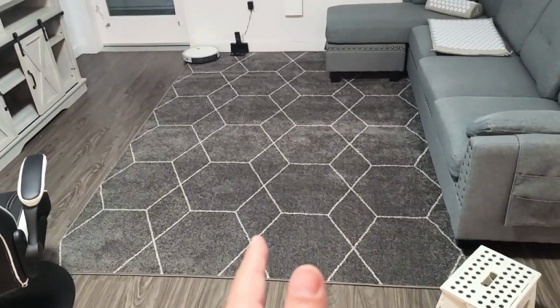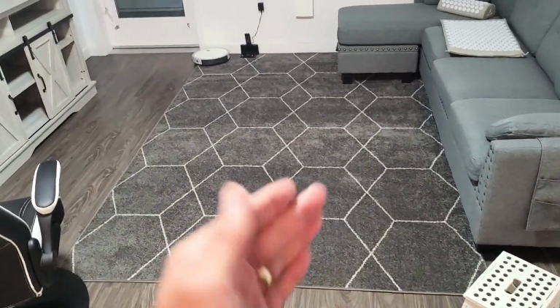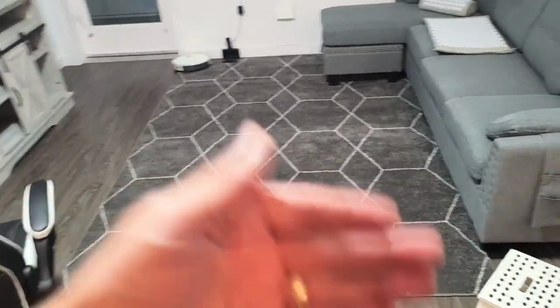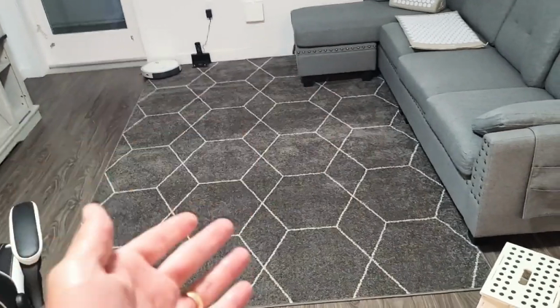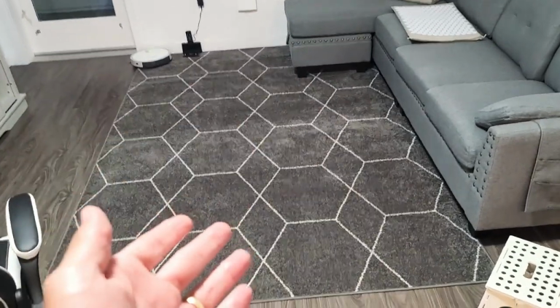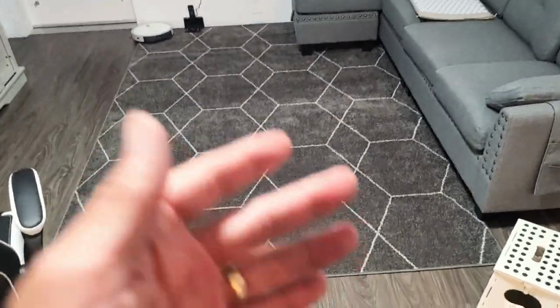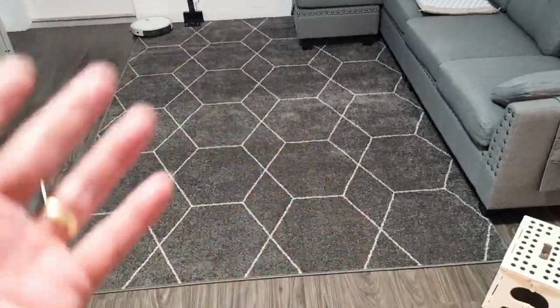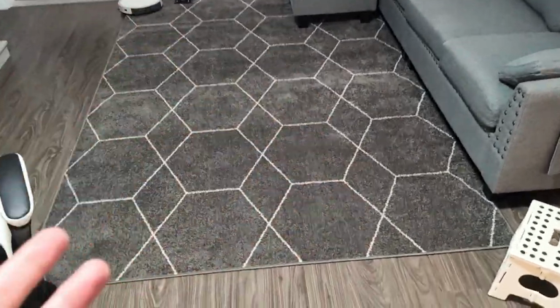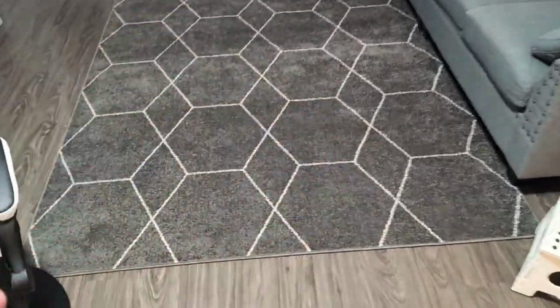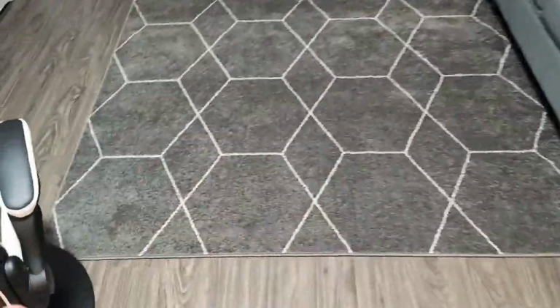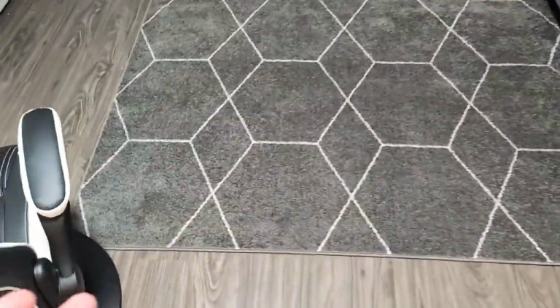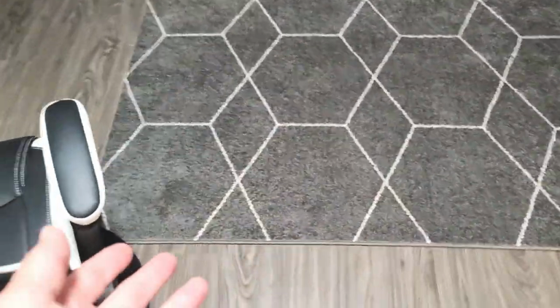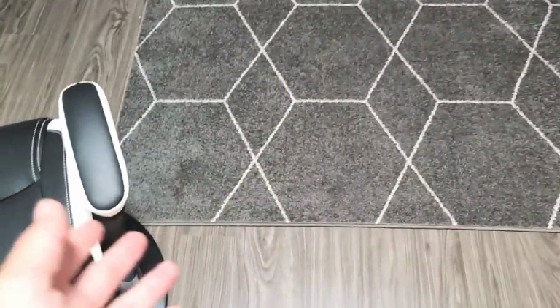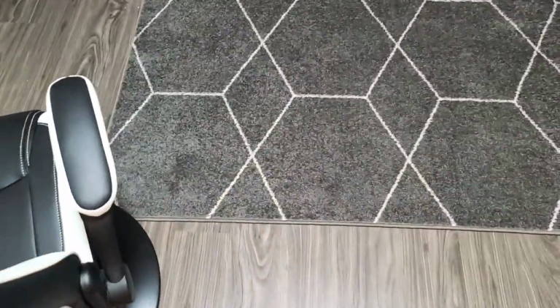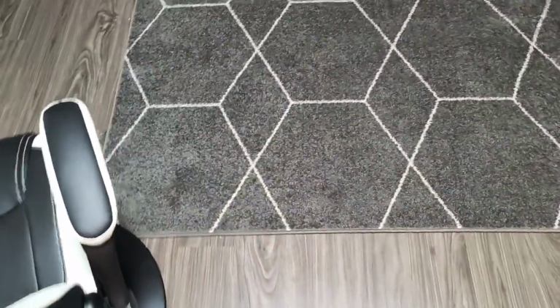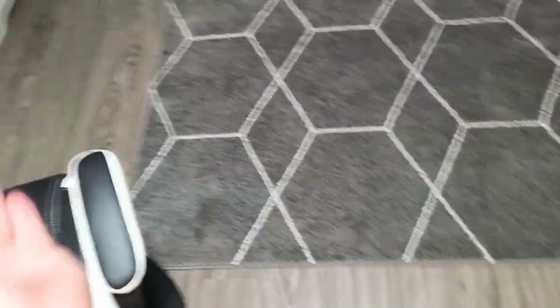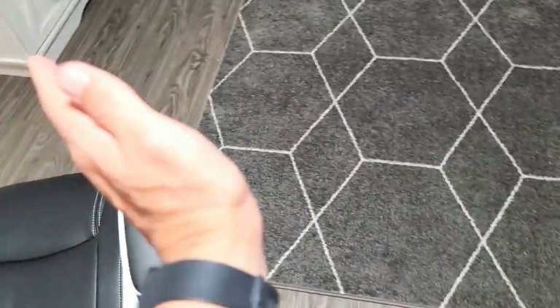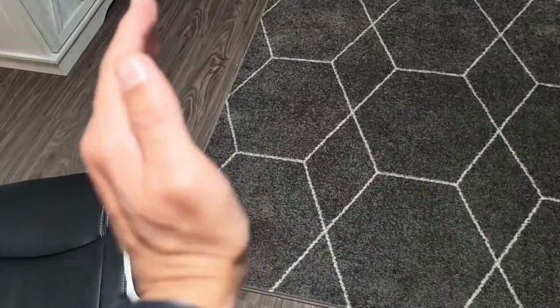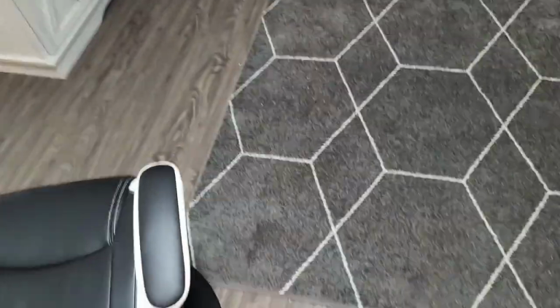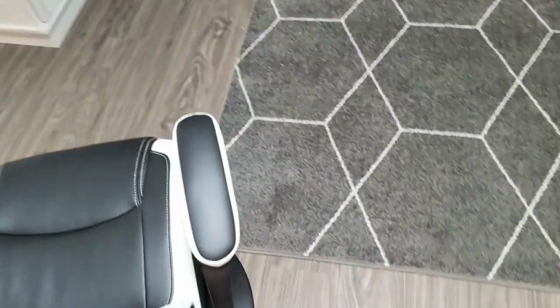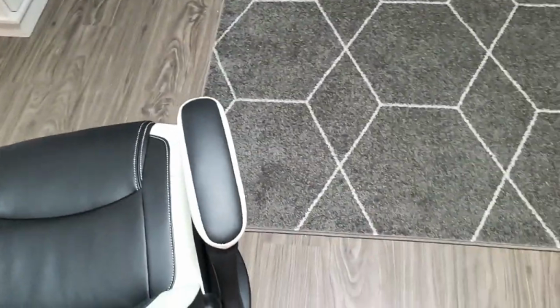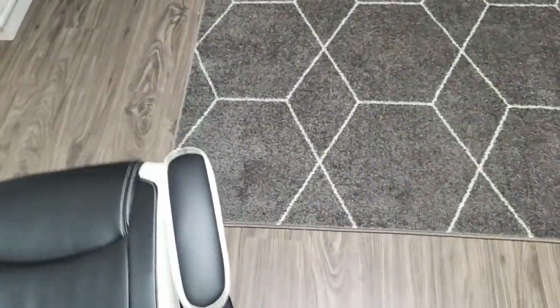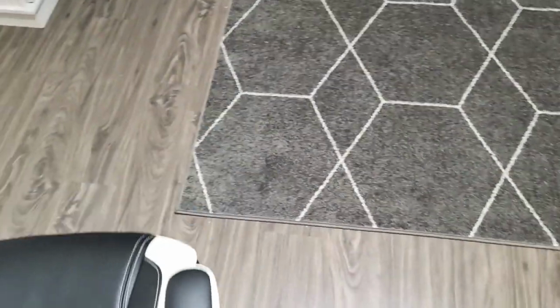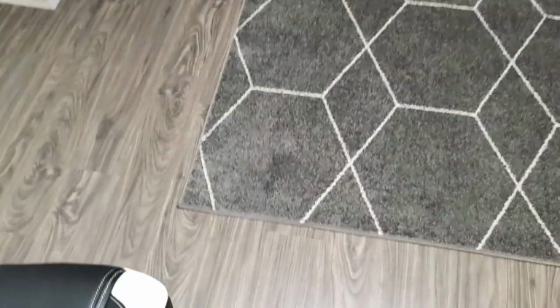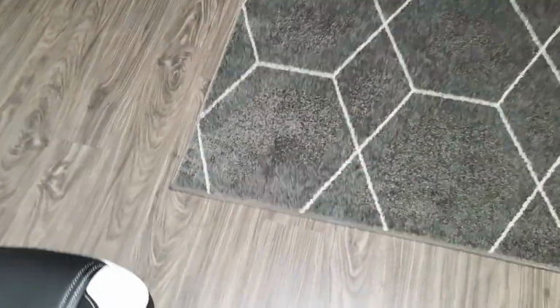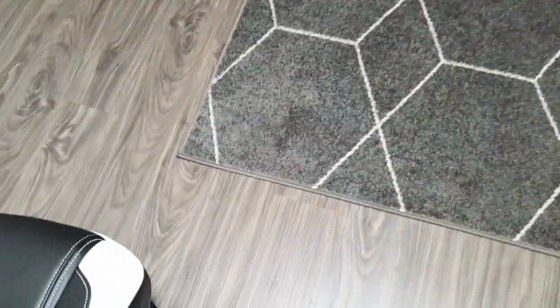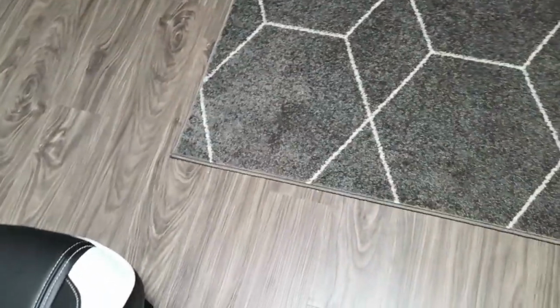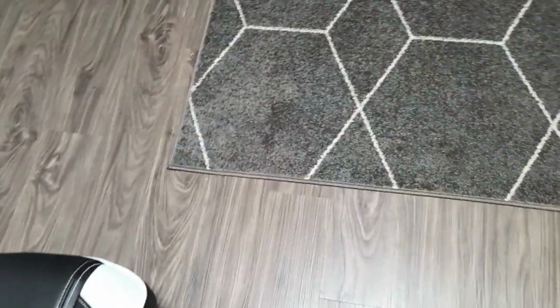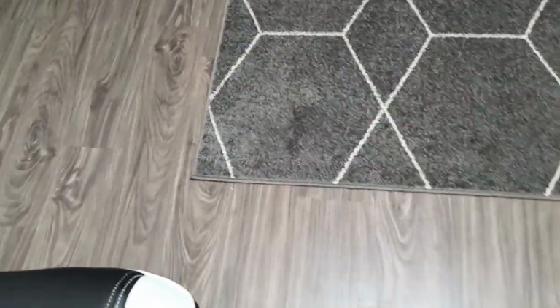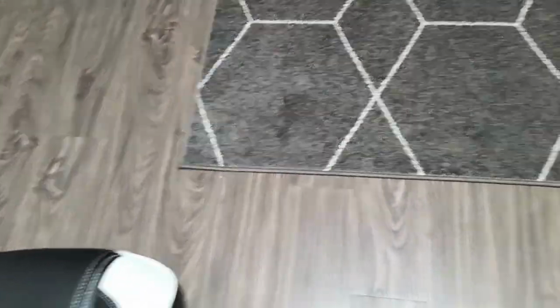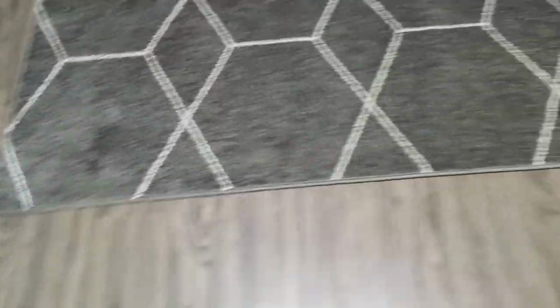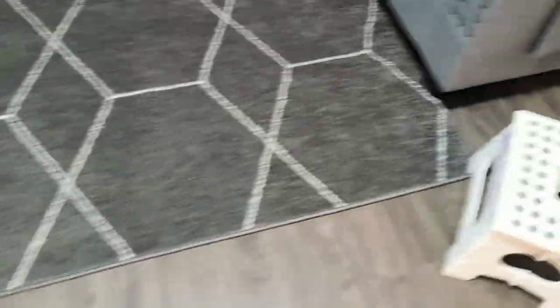I've only had this for a few days now. It comes rolled up and the only thing is you'll get the corners — they'll kind of bend over. I left these on here for a couple days and it's just about flat now on the corners.